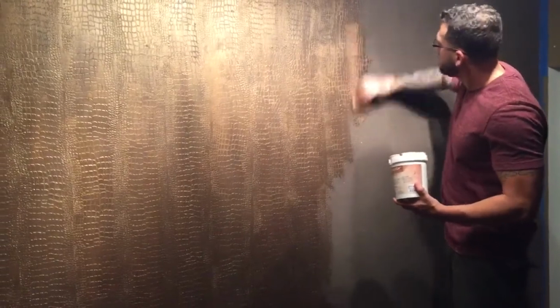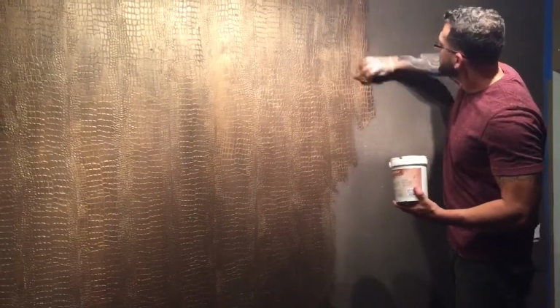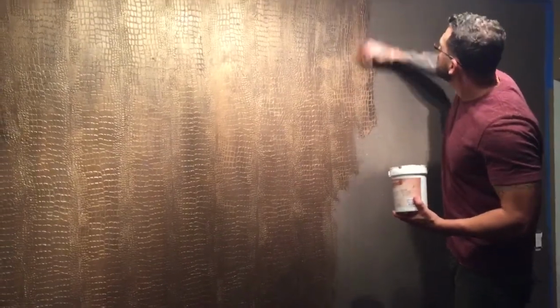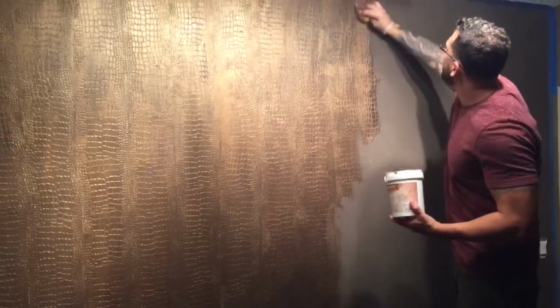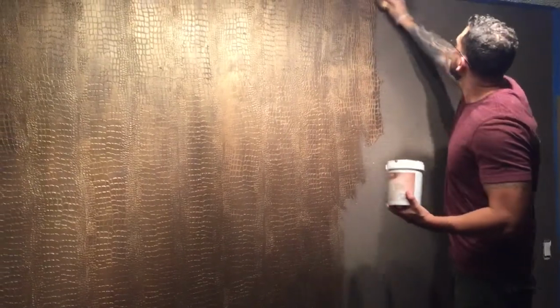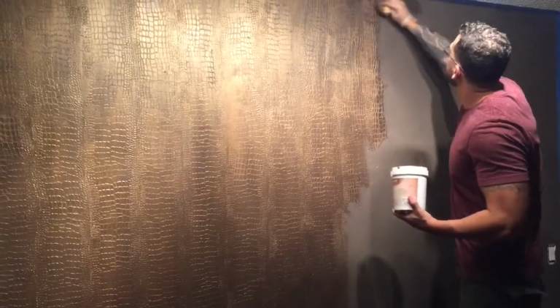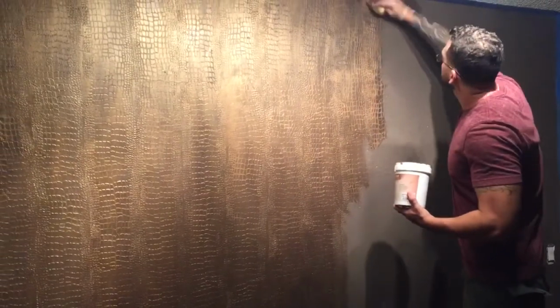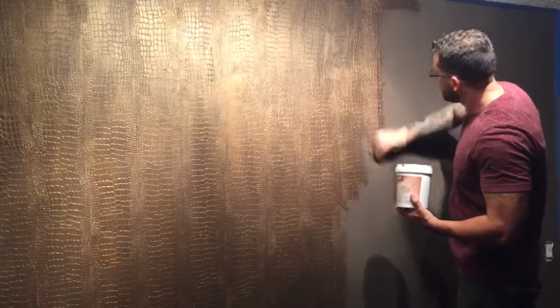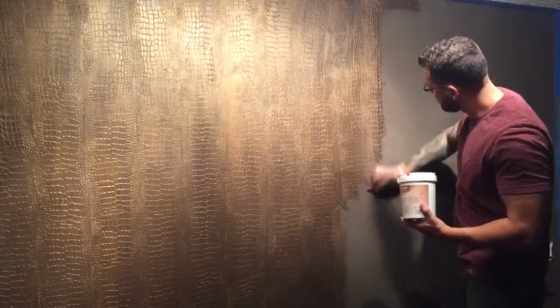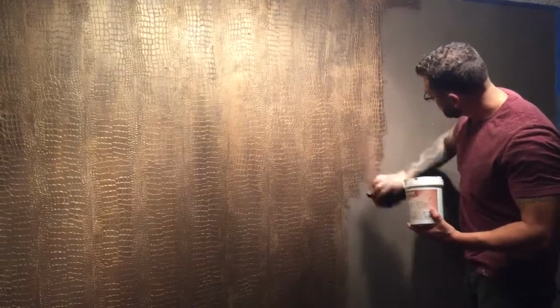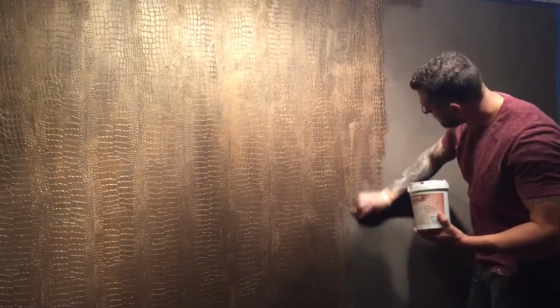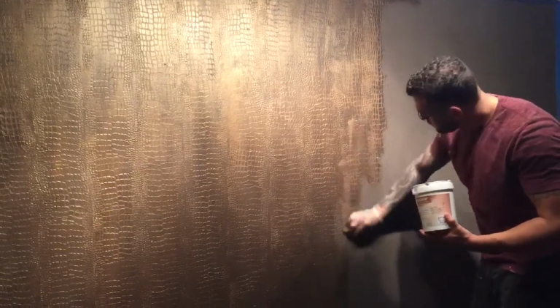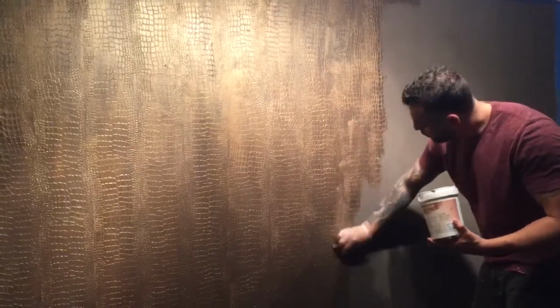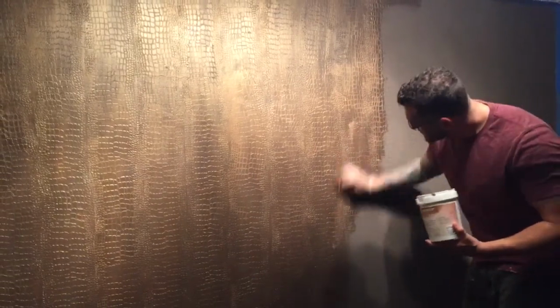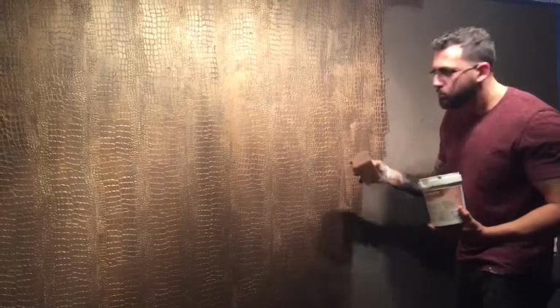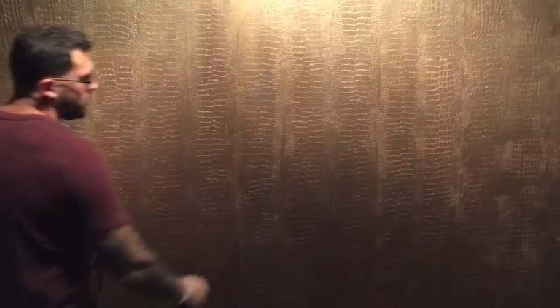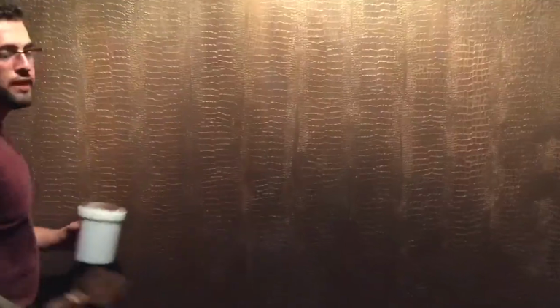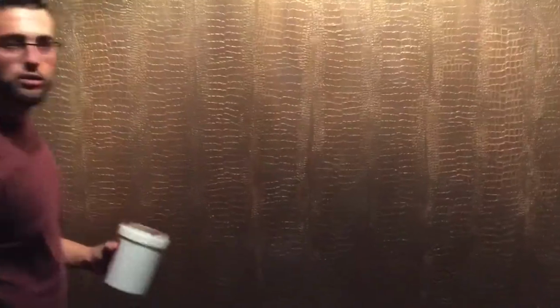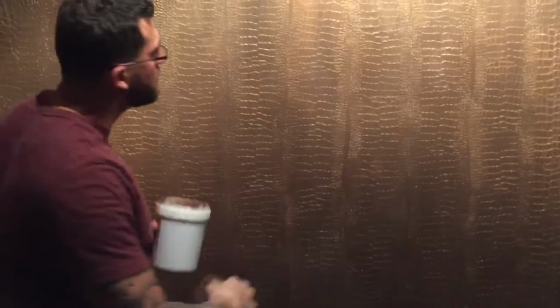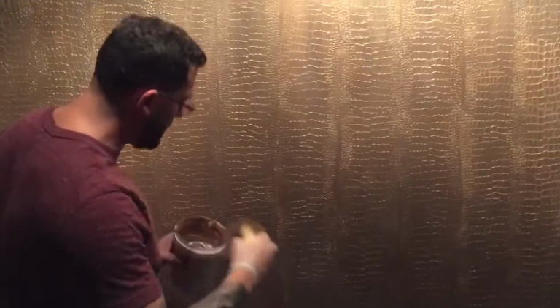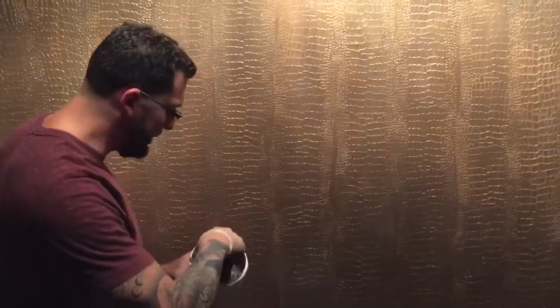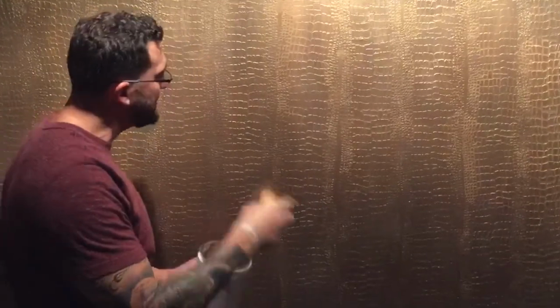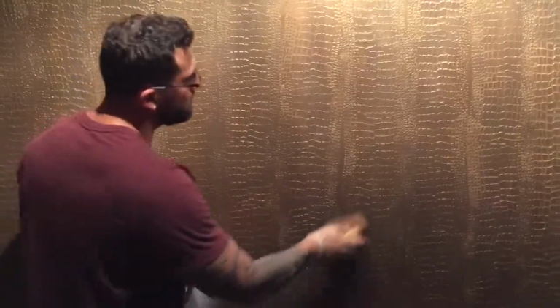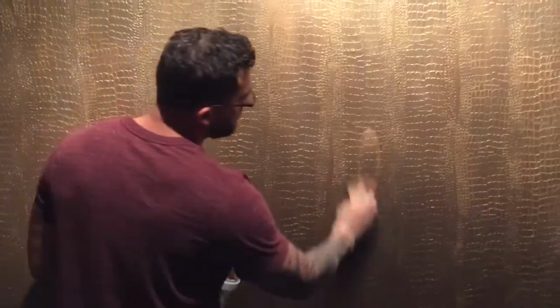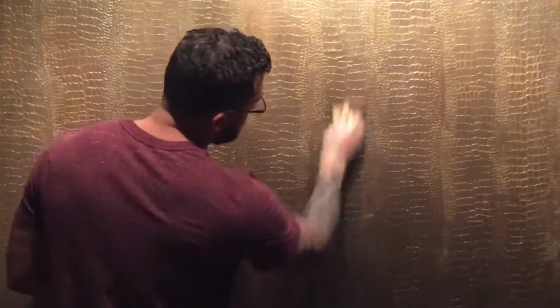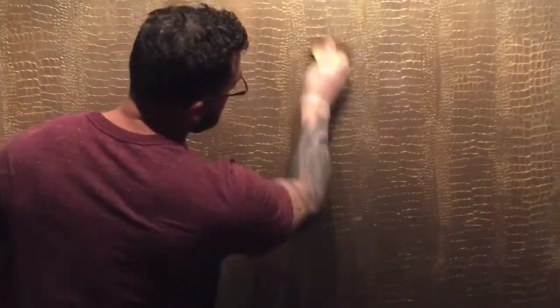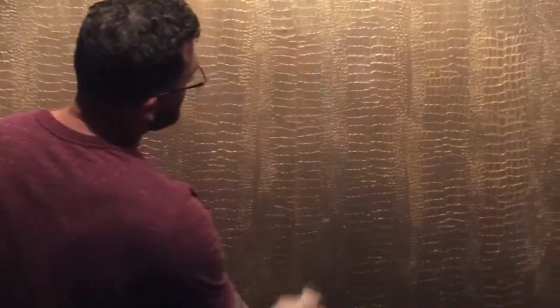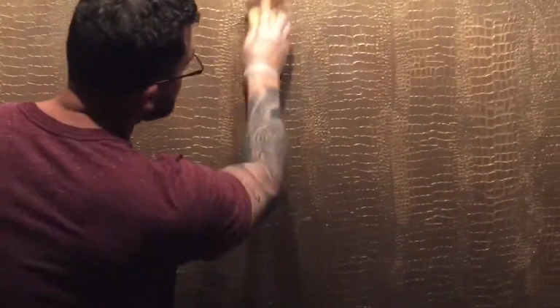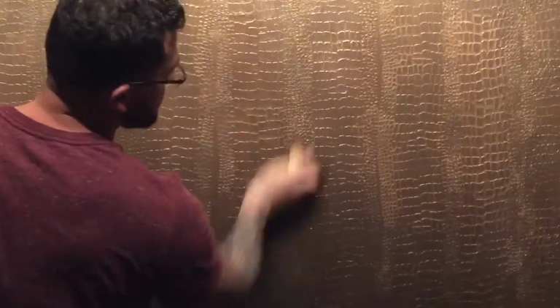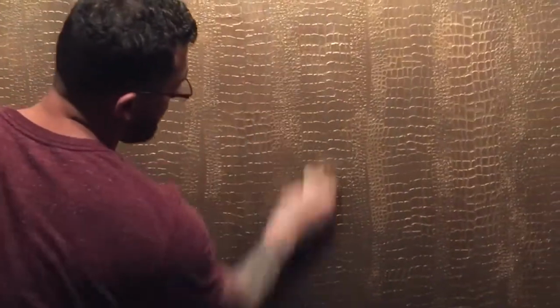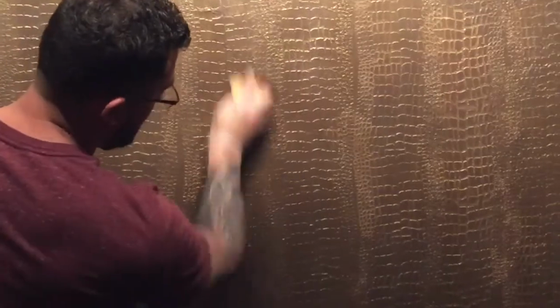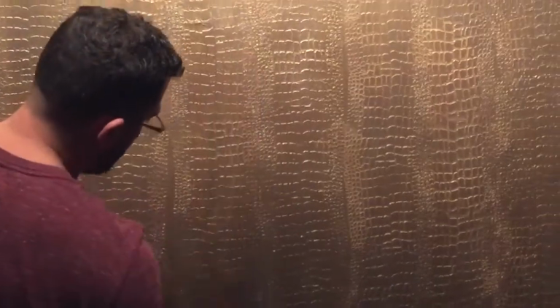It gives you this amazing look. You basically want to cover the alligator skin completely — completely done, with bronze wax on top of the Venetian plaster.